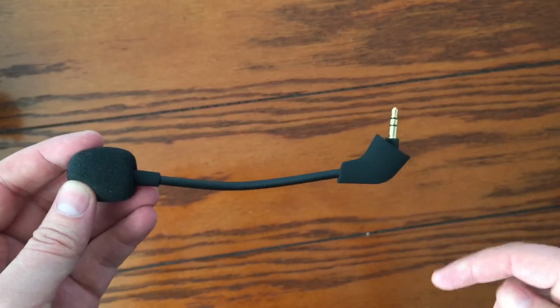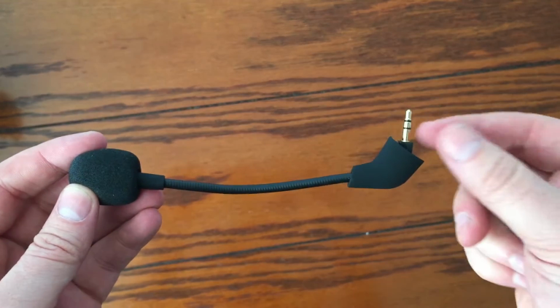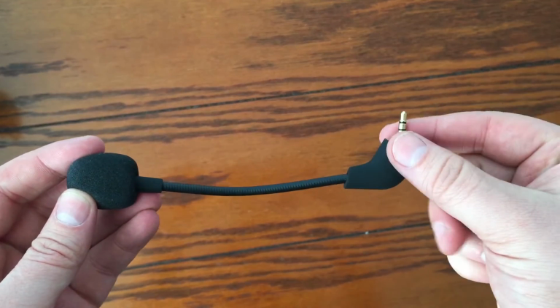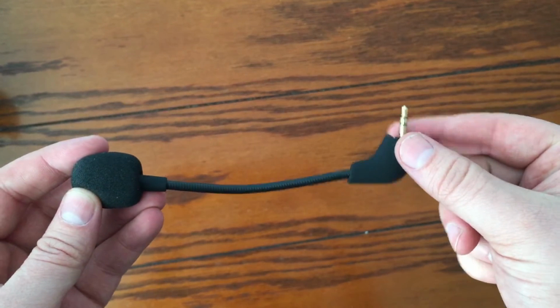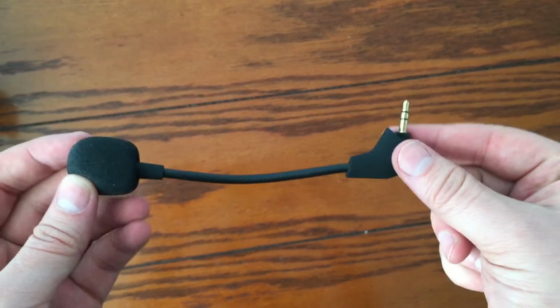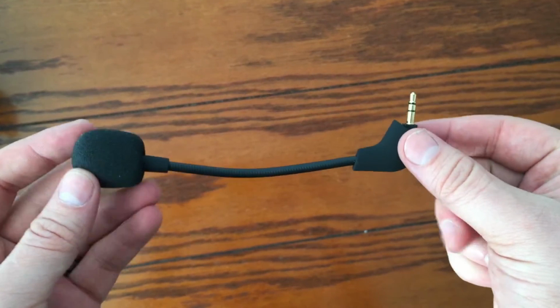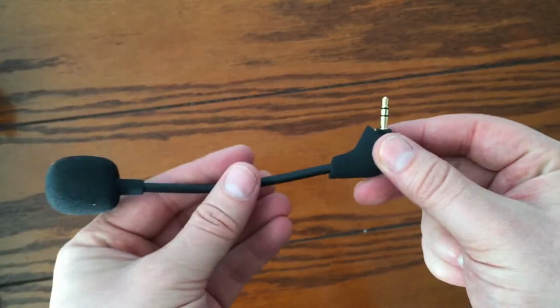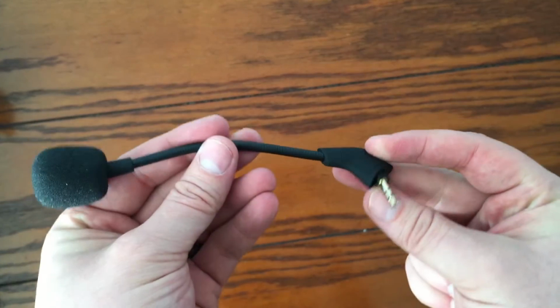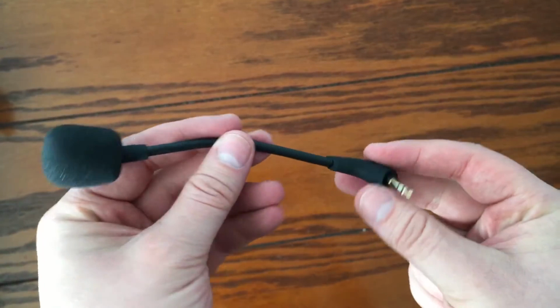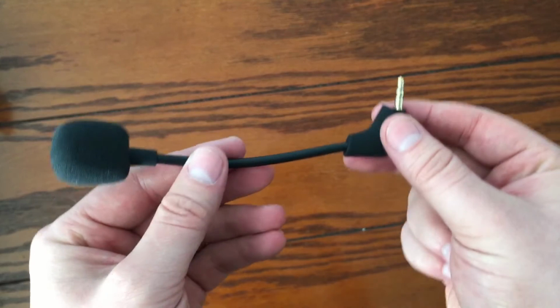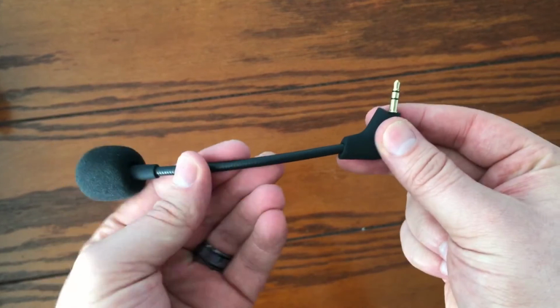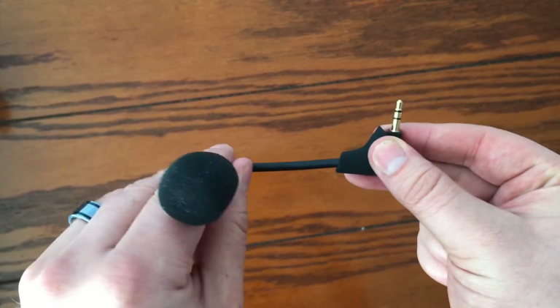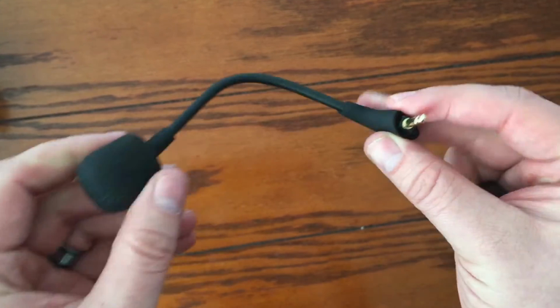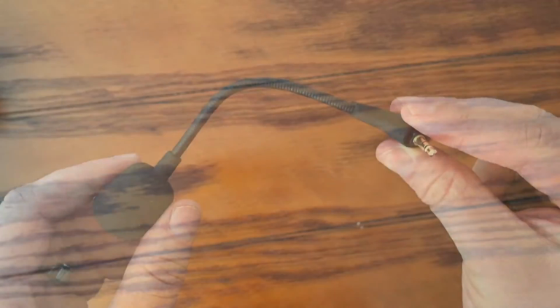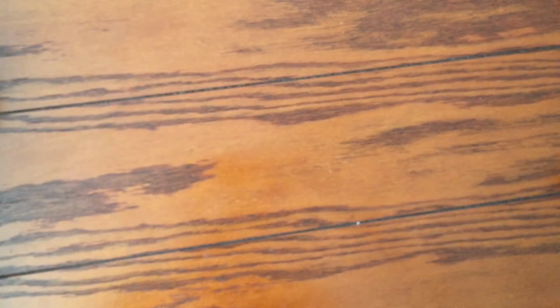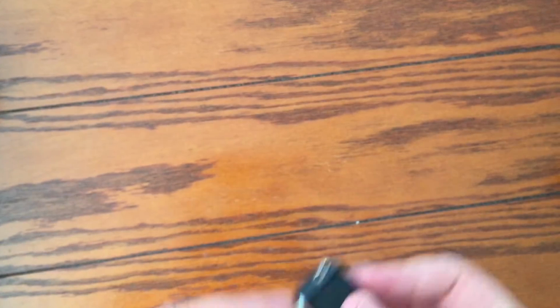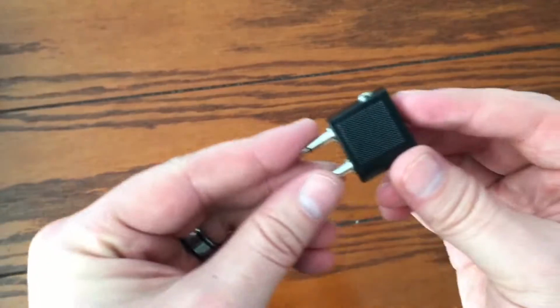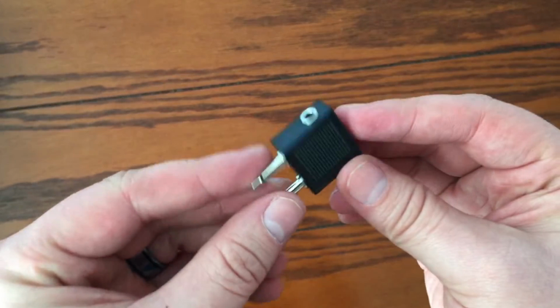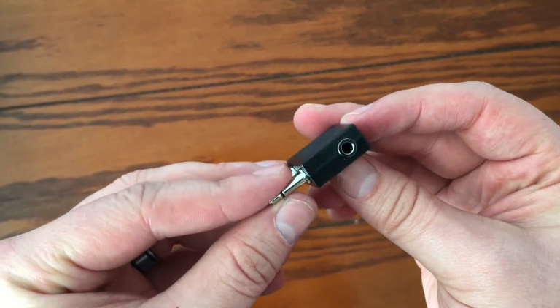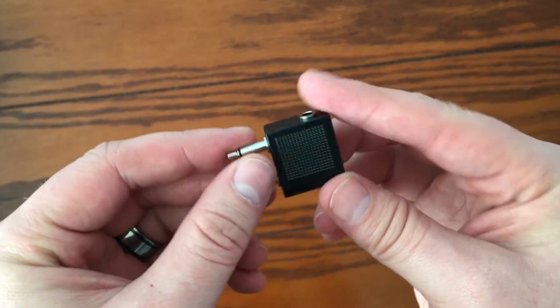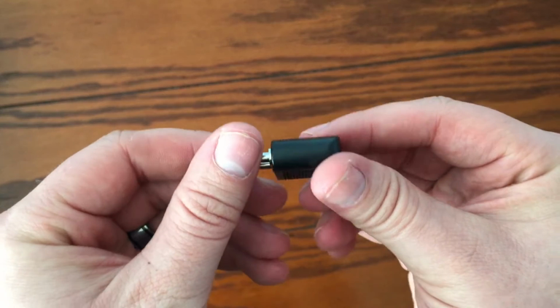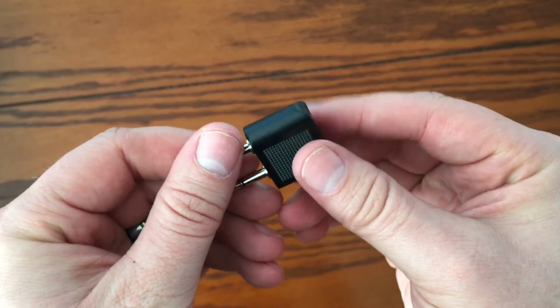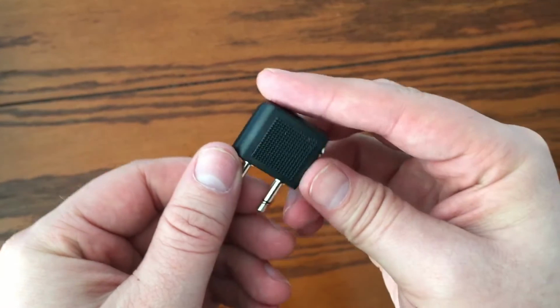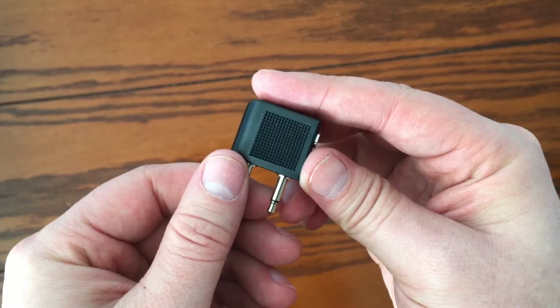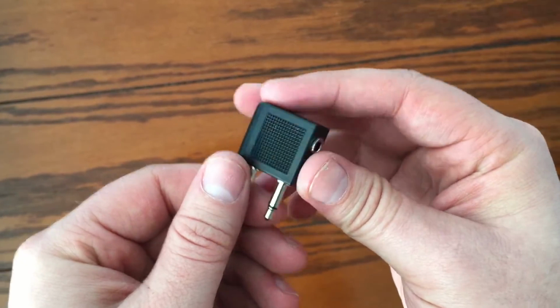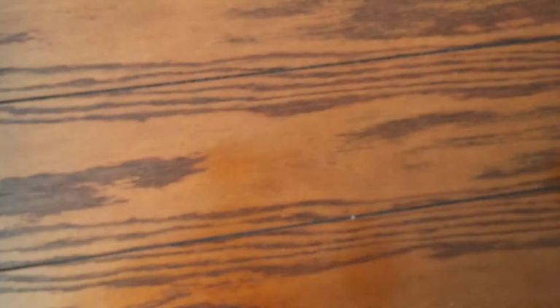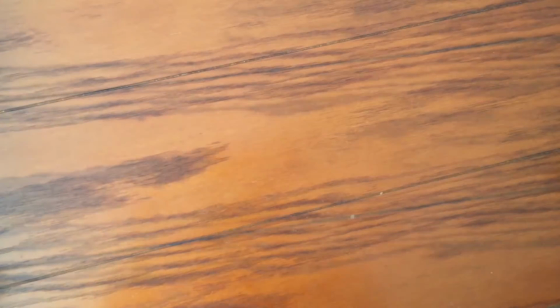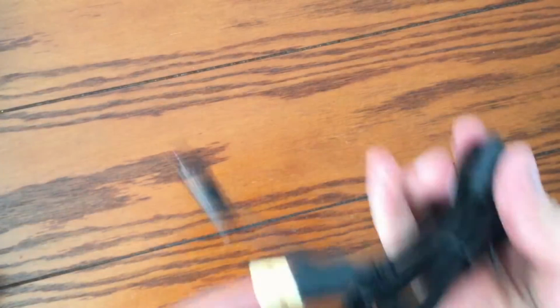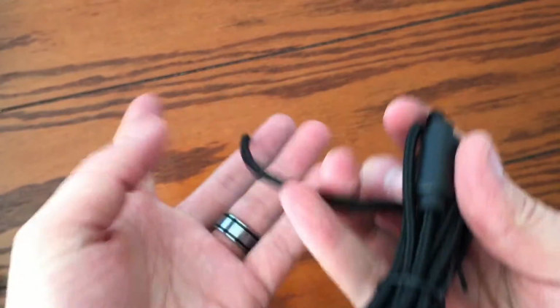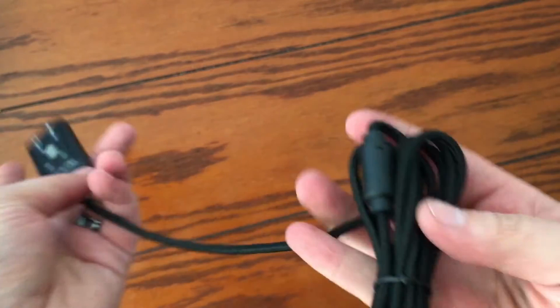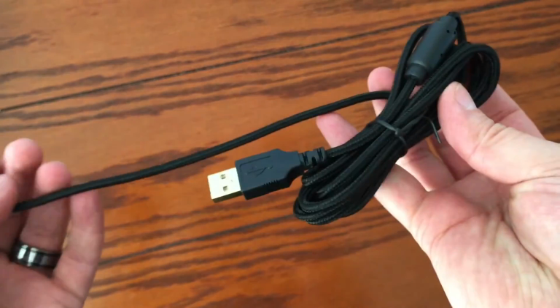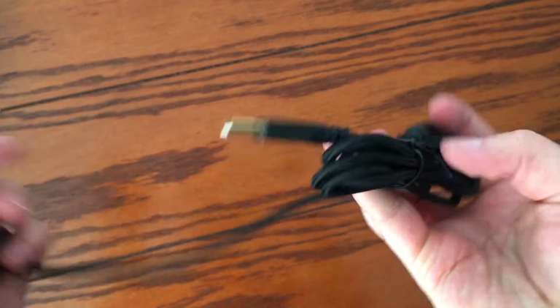Moving on, we have a detachable mic and a 3.5 millimeter headphone jack, just in case that's something that tickles your fancy. The mic is really good quality overall, and makes controlling the kitties in Plants vs. Zombies all the richer.